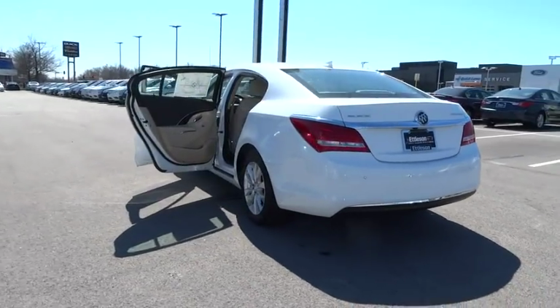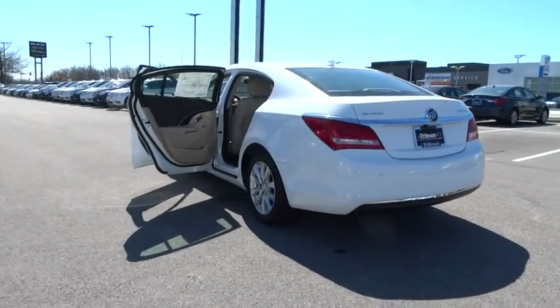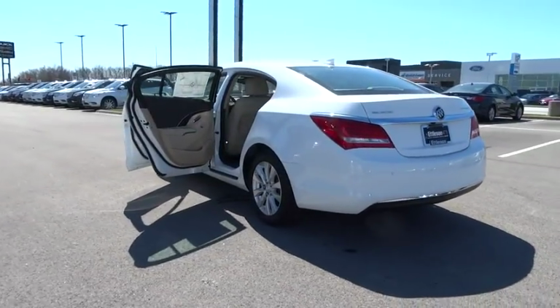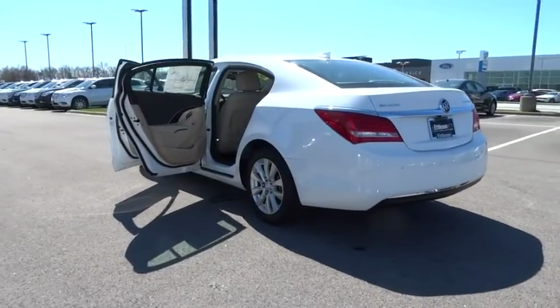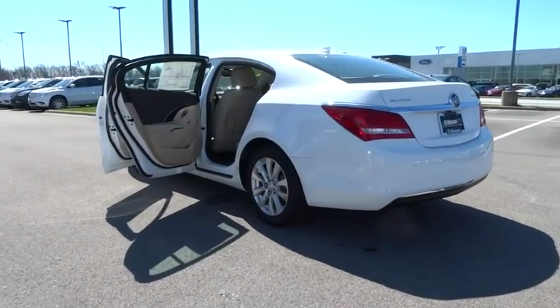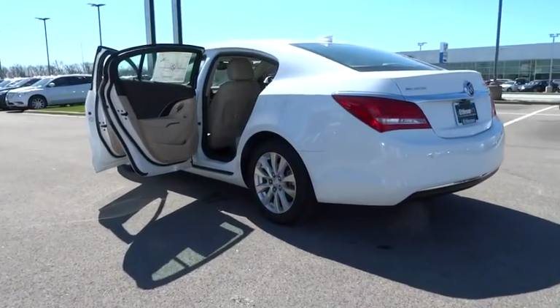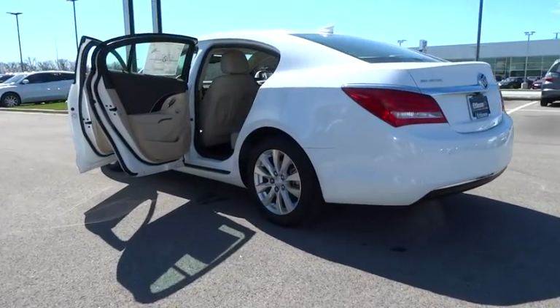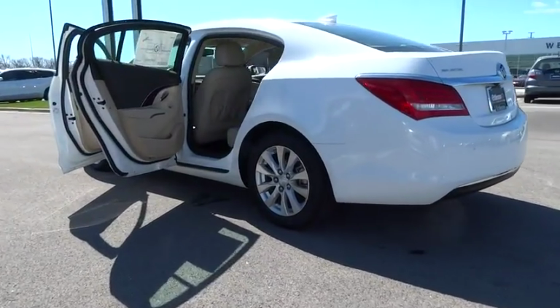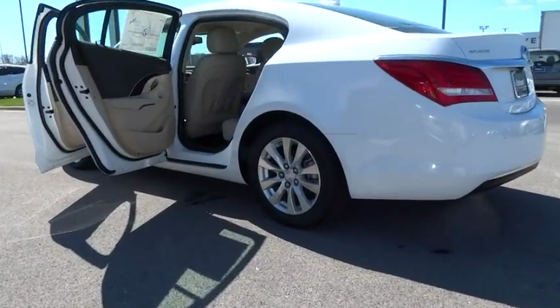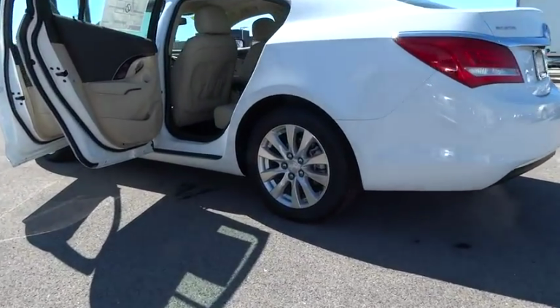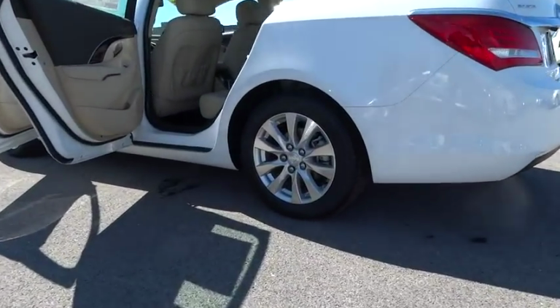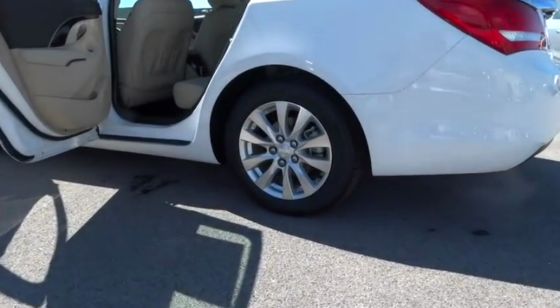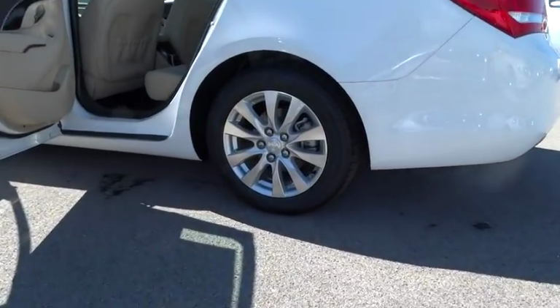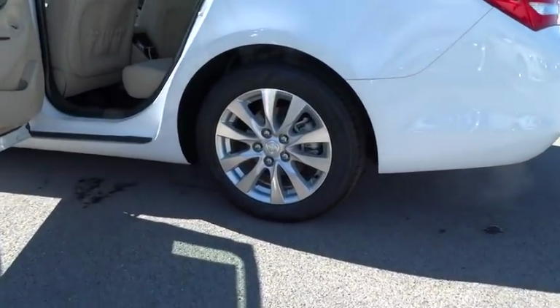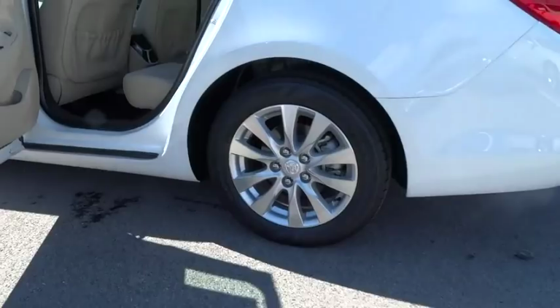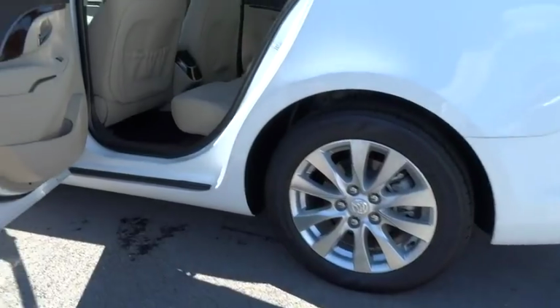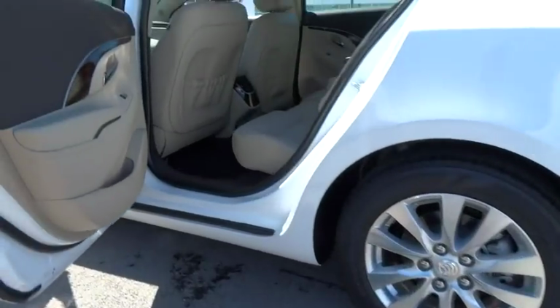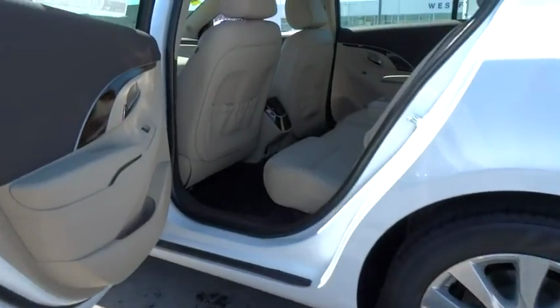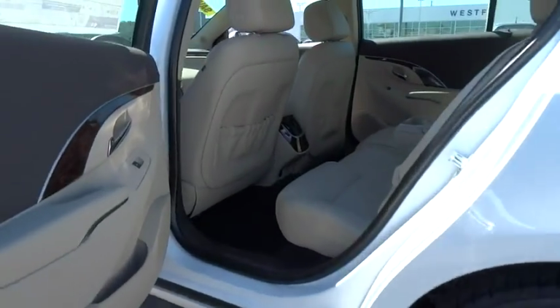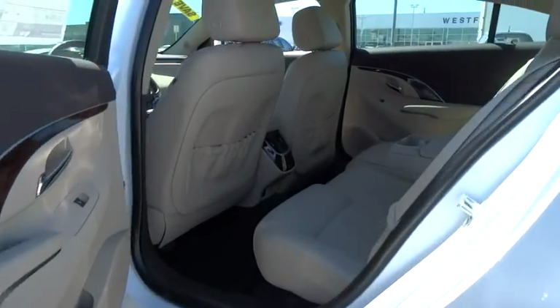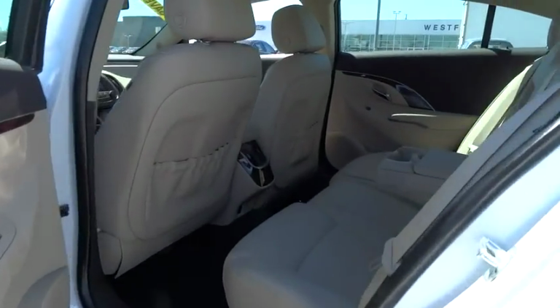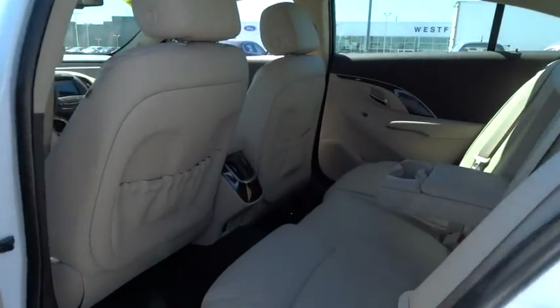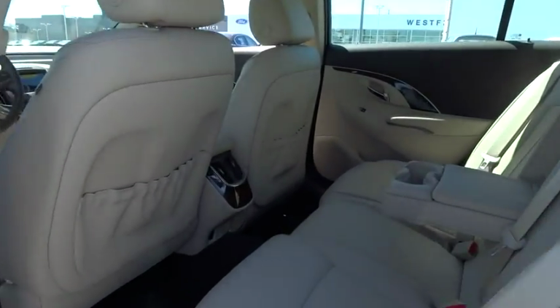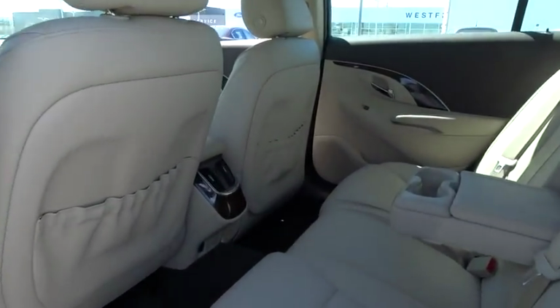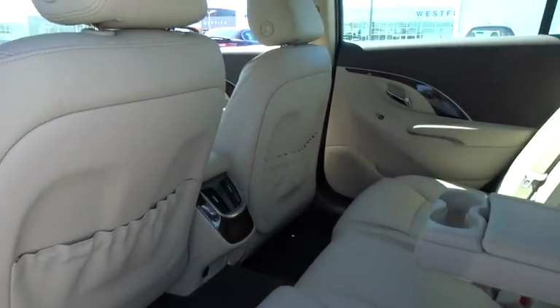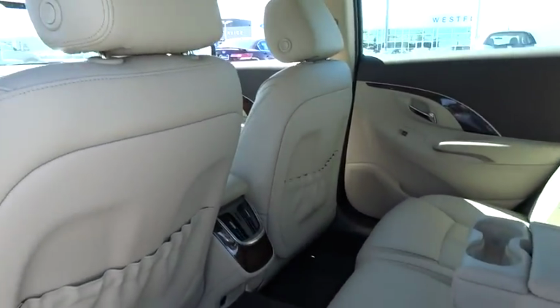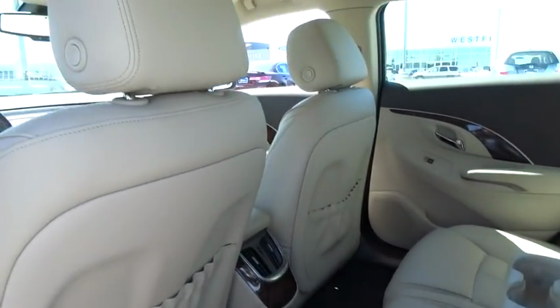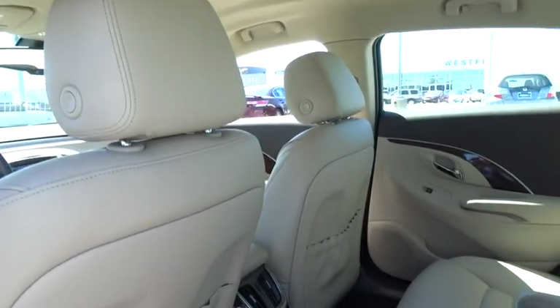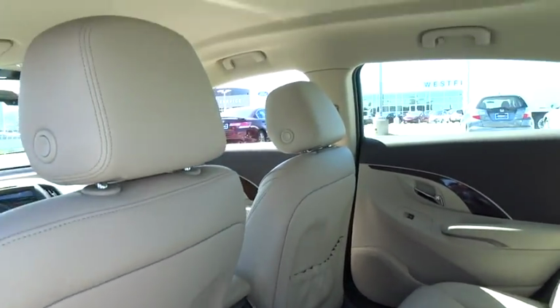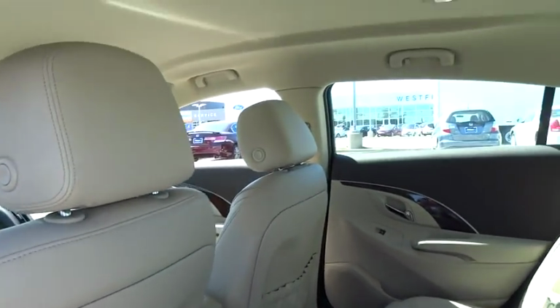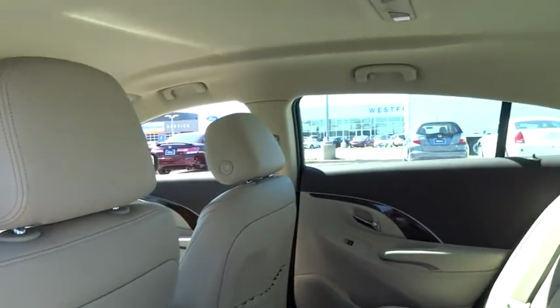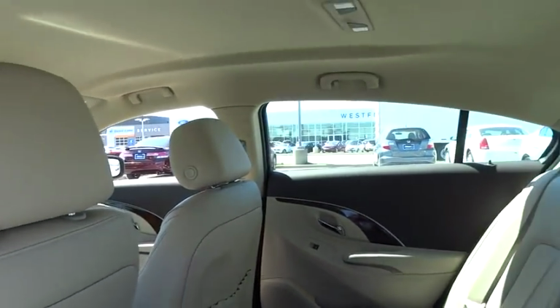FWD, AM-FM stereo radio, side head airbag, MP3 player. Come take a test drive today.